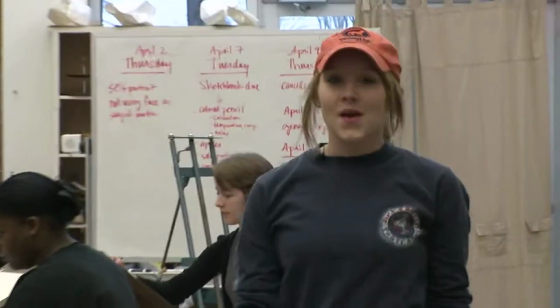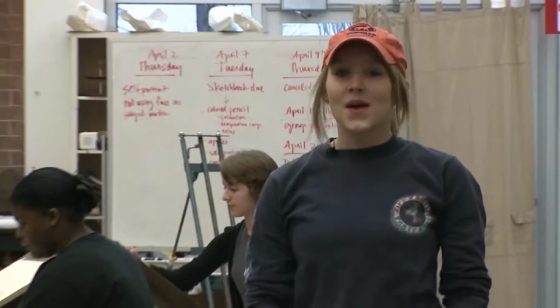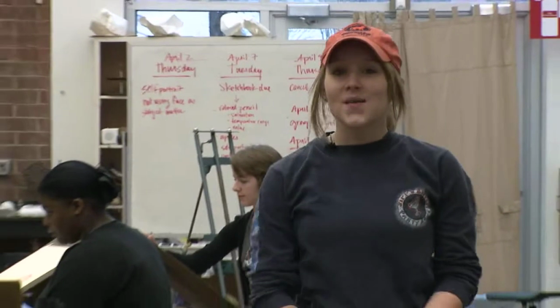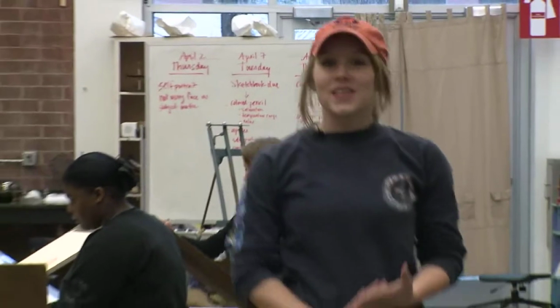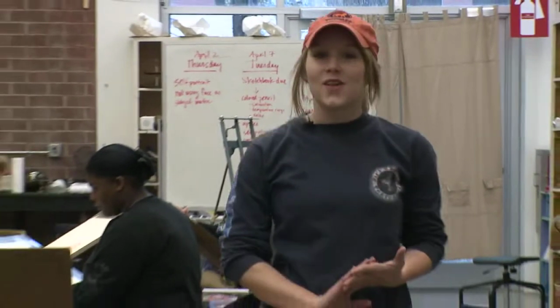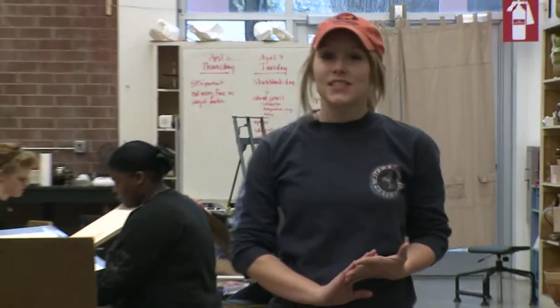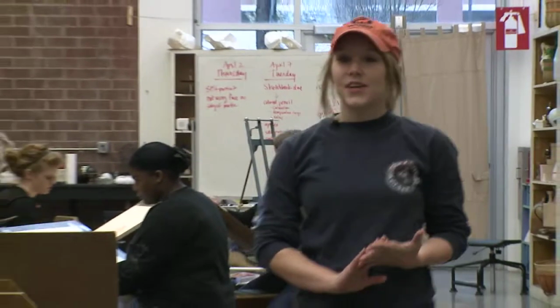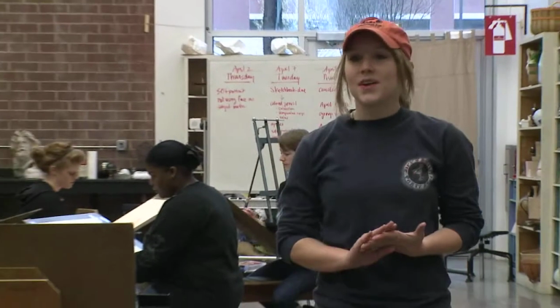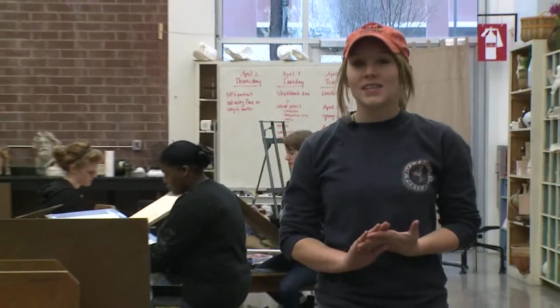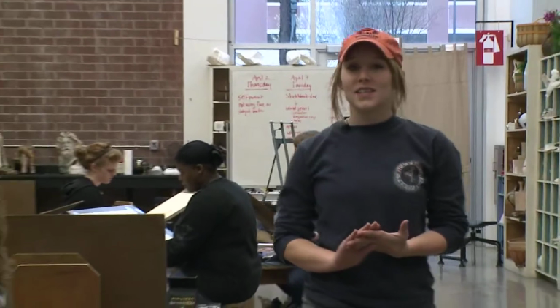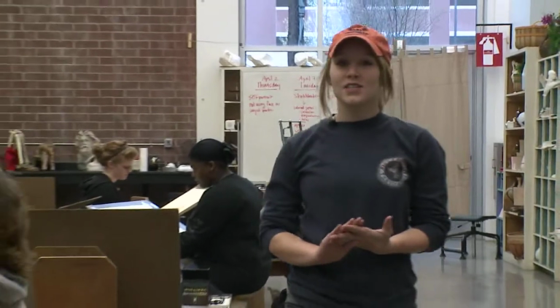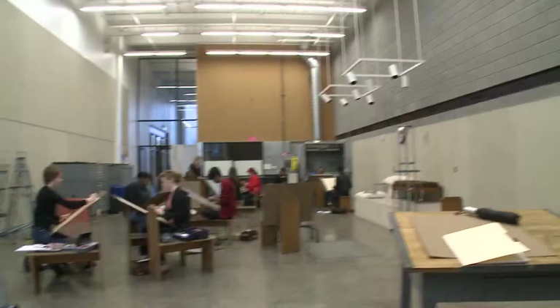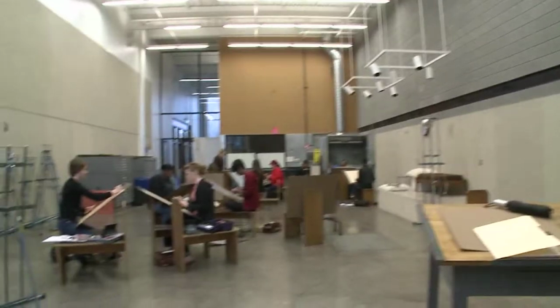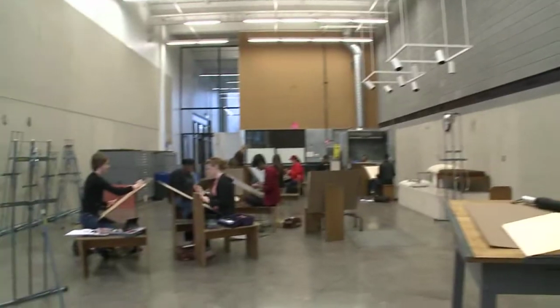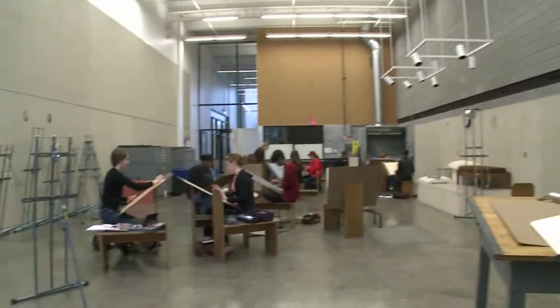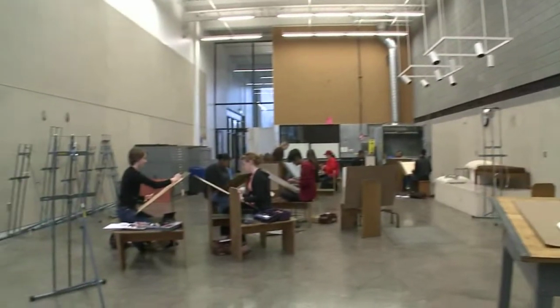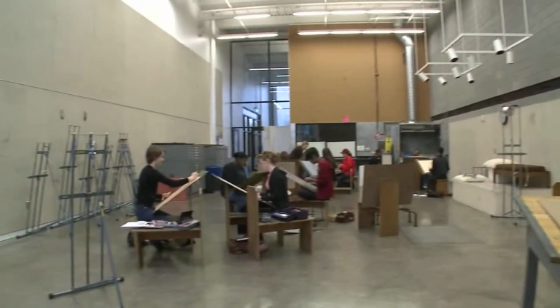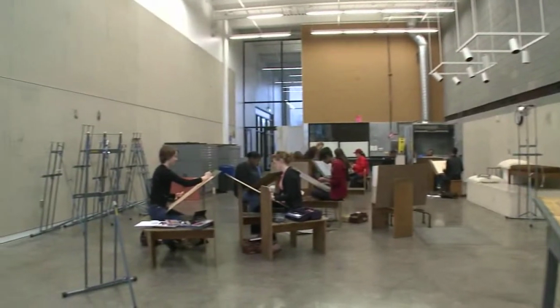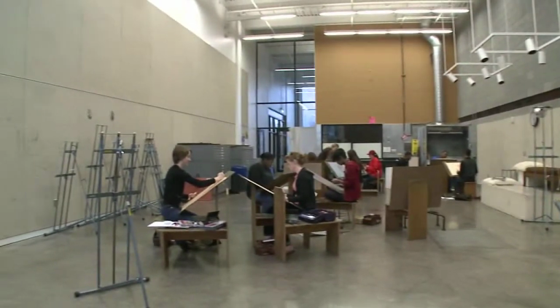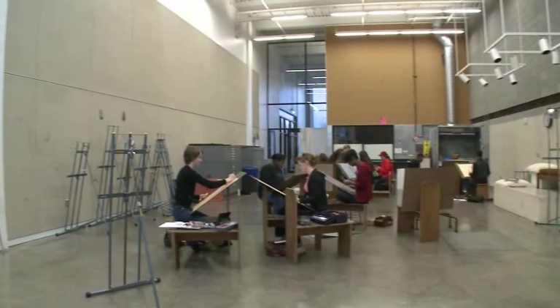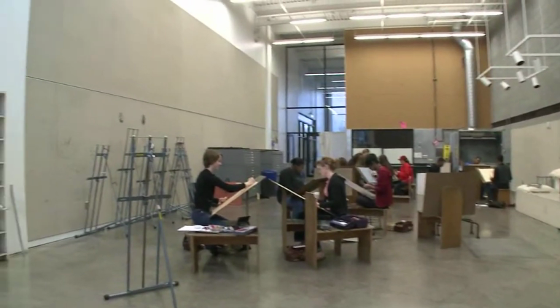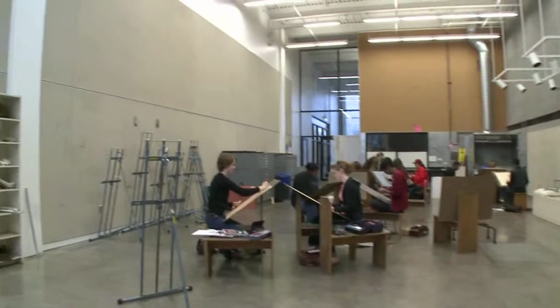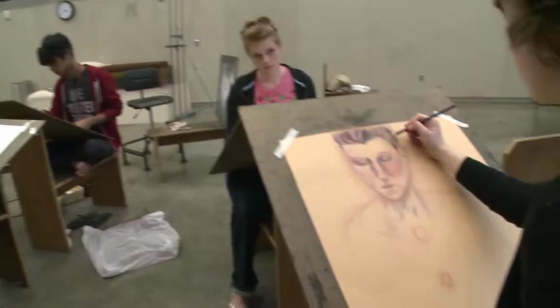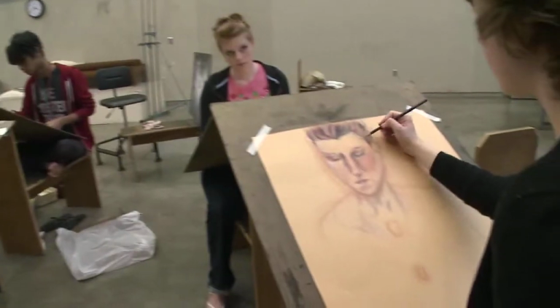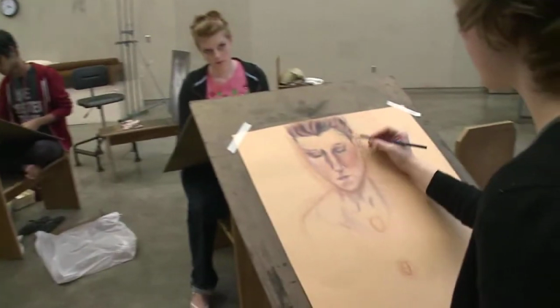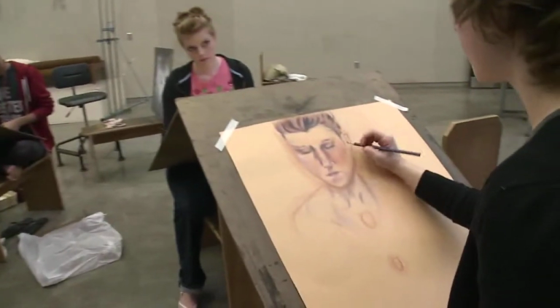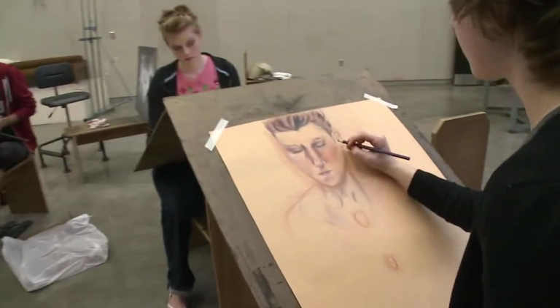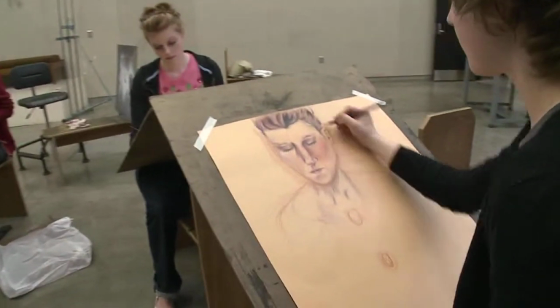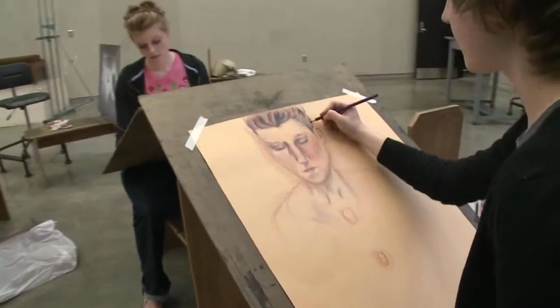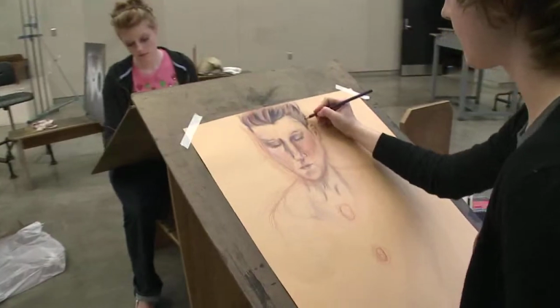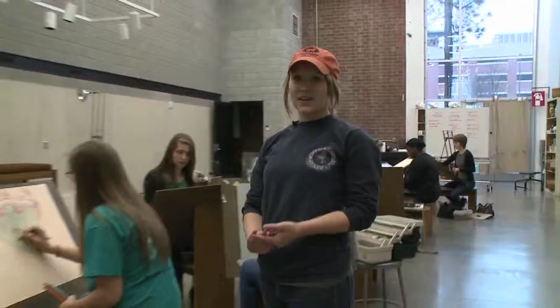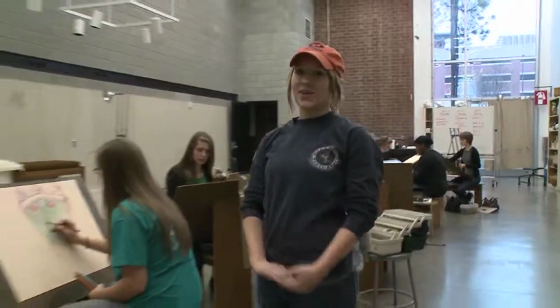Right now we're in the drawing studio where classes such as Drawing 1, 2, and Advanced are taught. We also offer courses in narrative illustration and figure drawing.